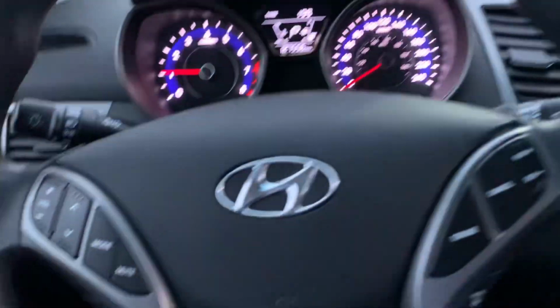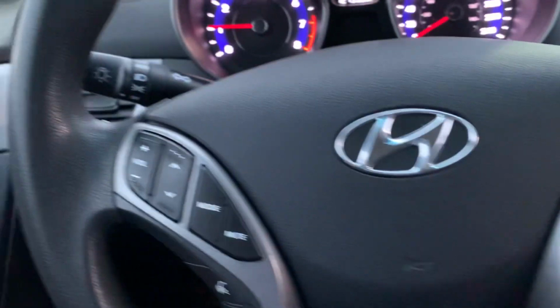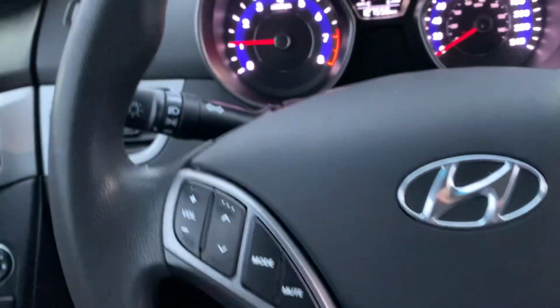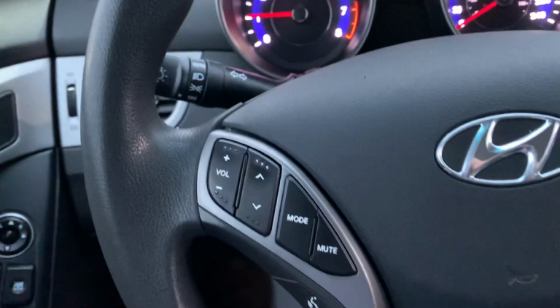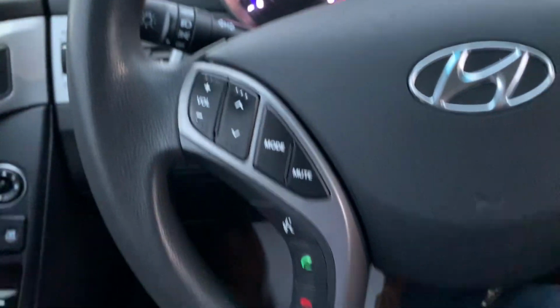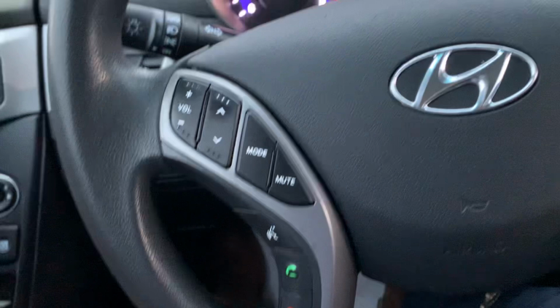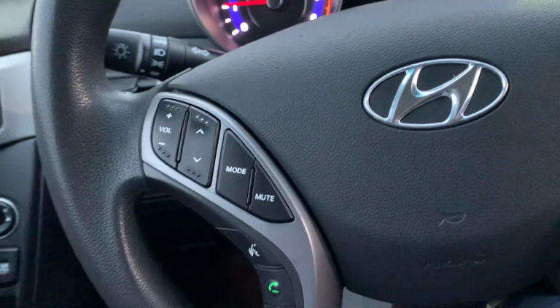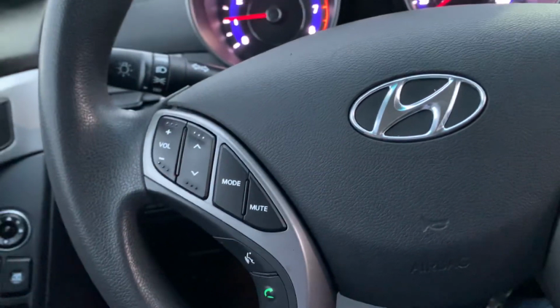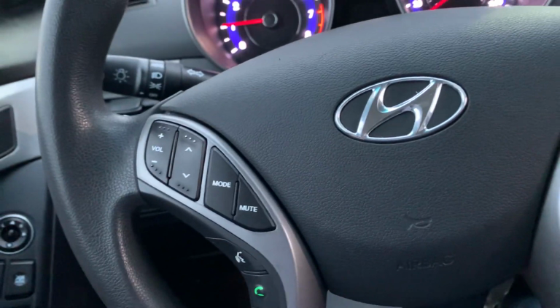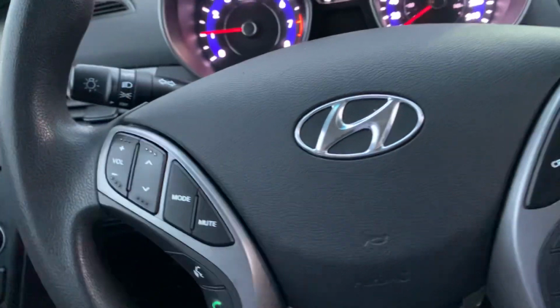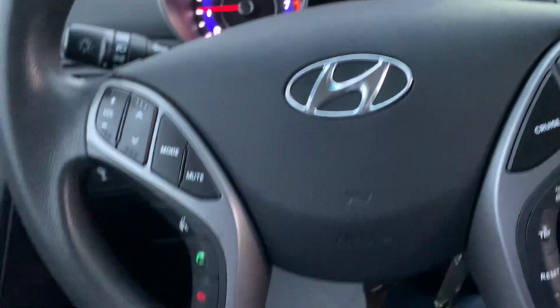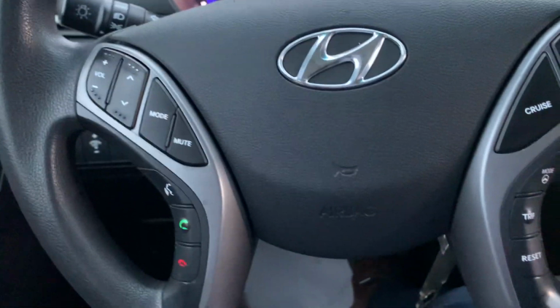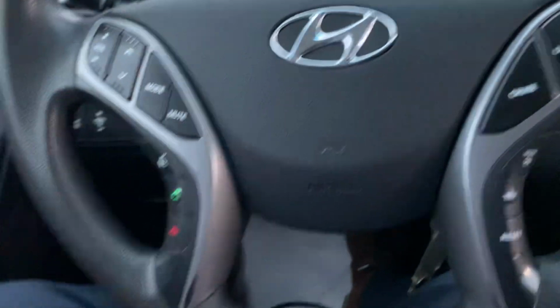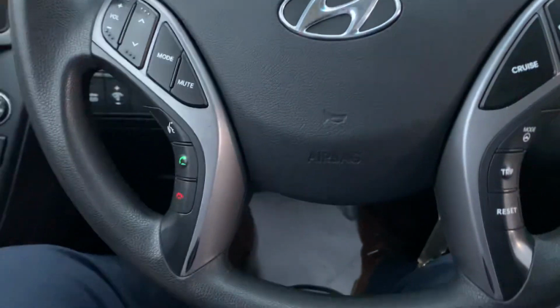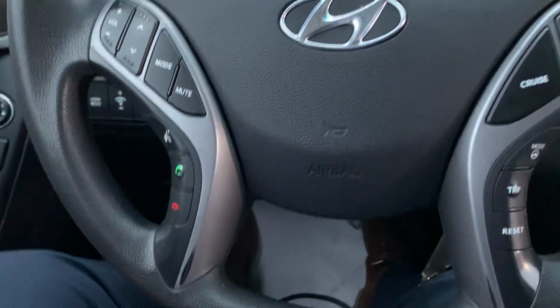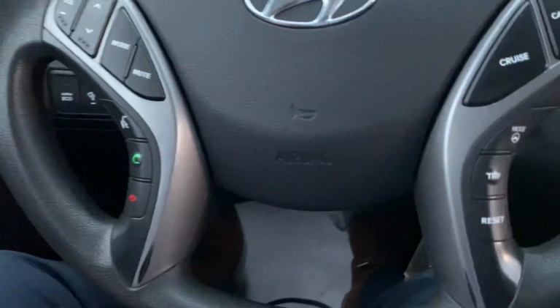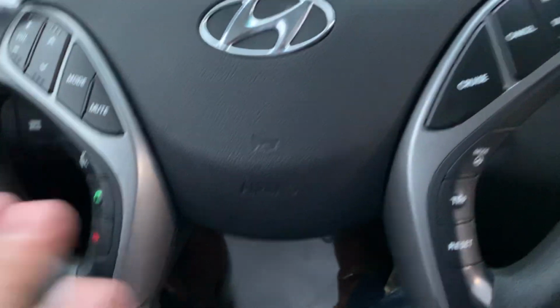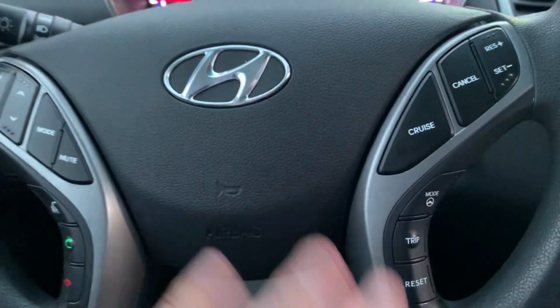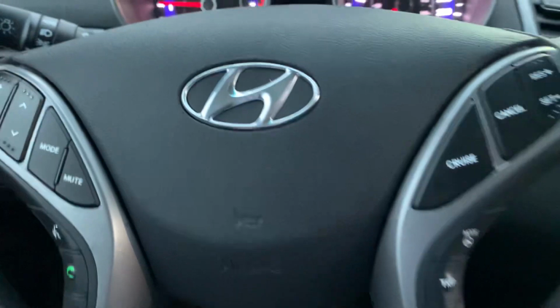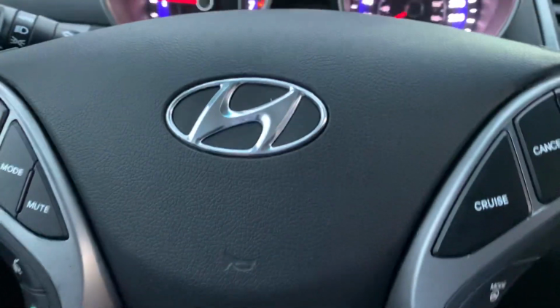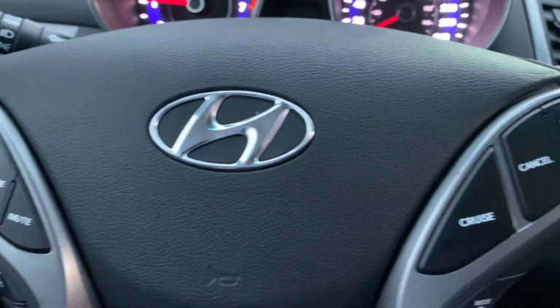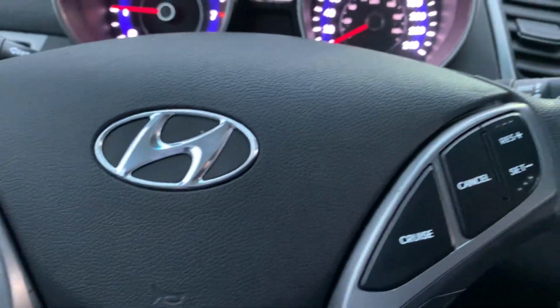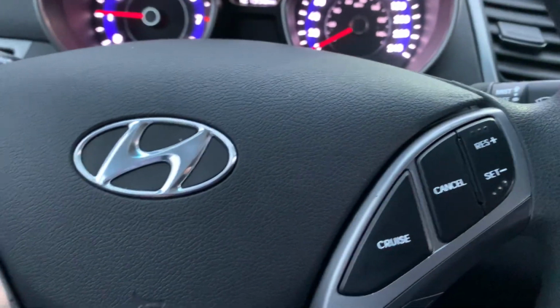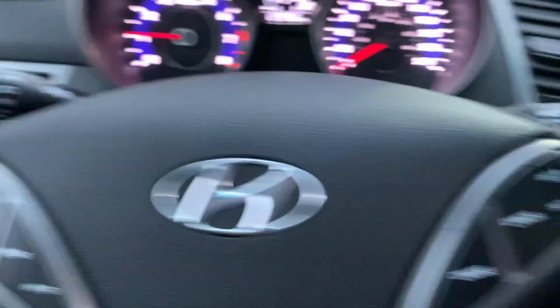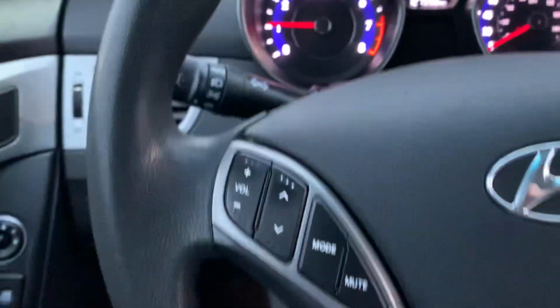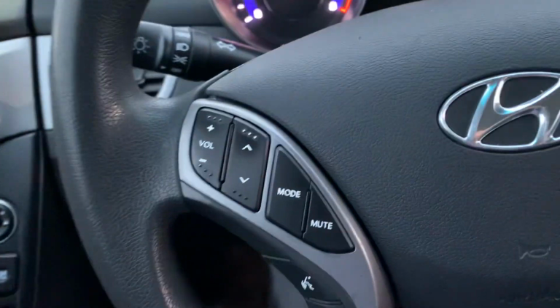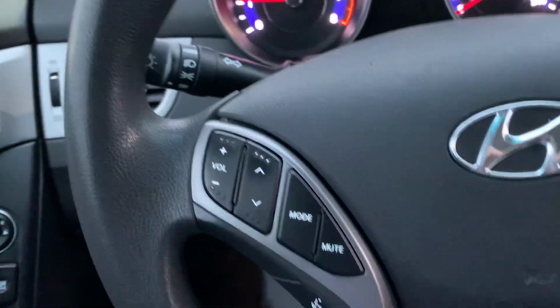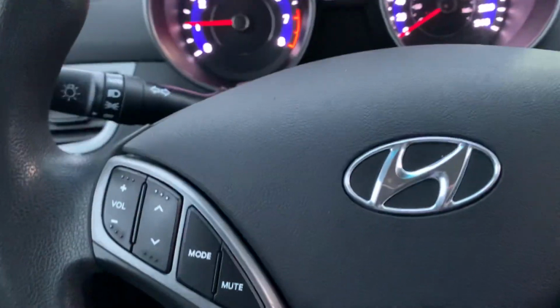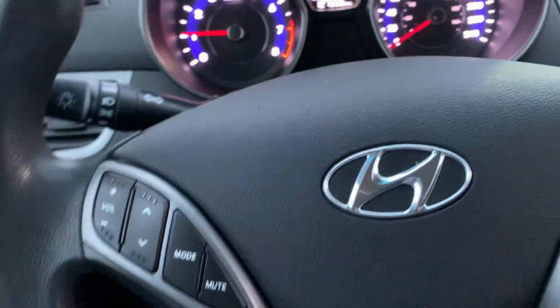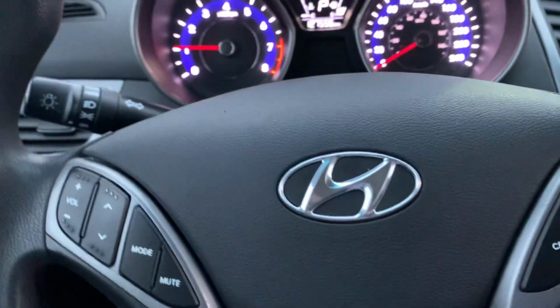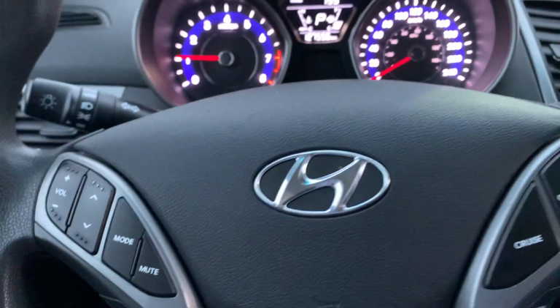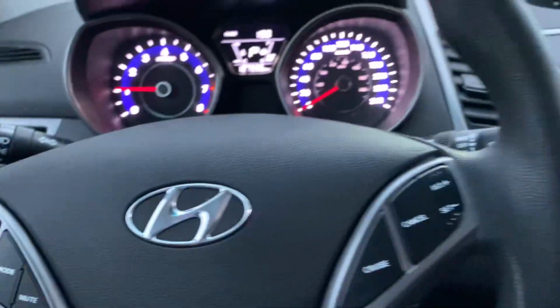We do have the steering wheel controls, so we have Bluetooth for our phones. We can have our phone paired and reach most of those controls right from the steering wheel, which makes it a lot simpler for everybody.